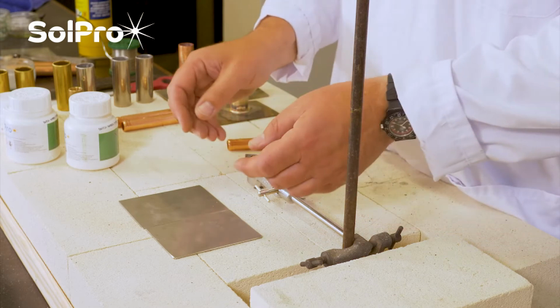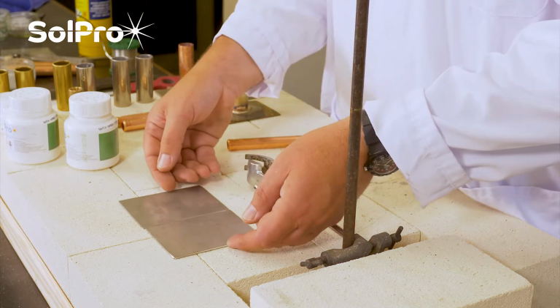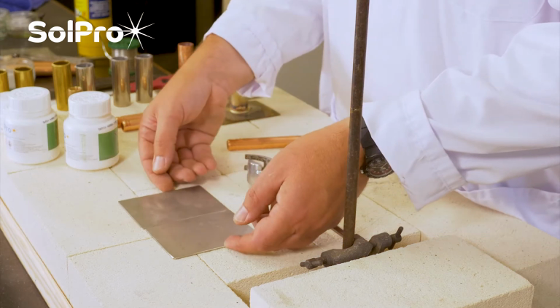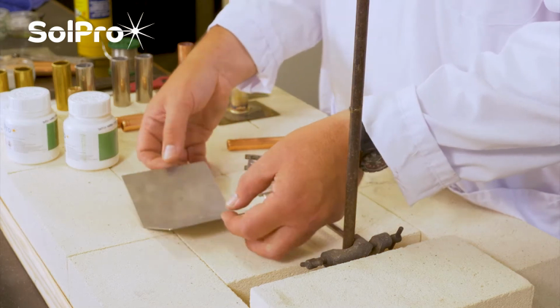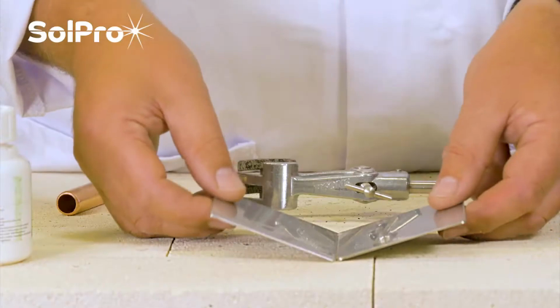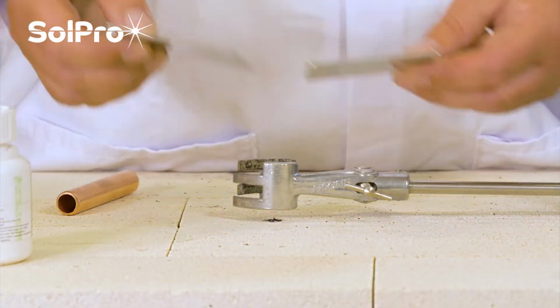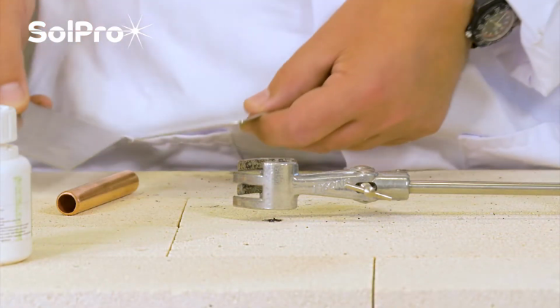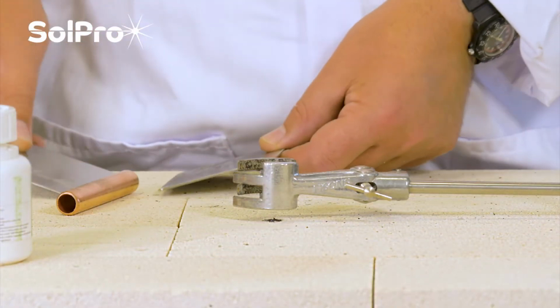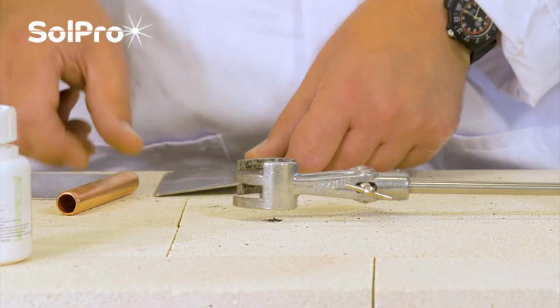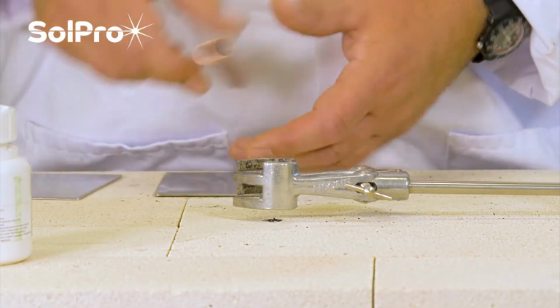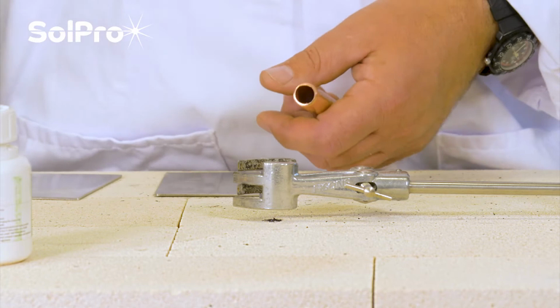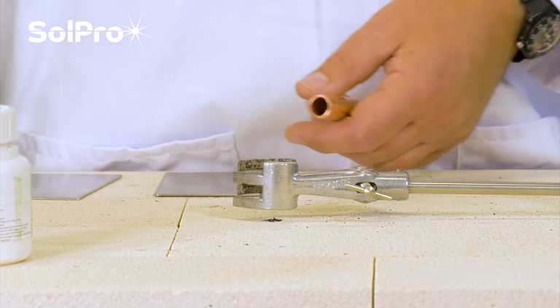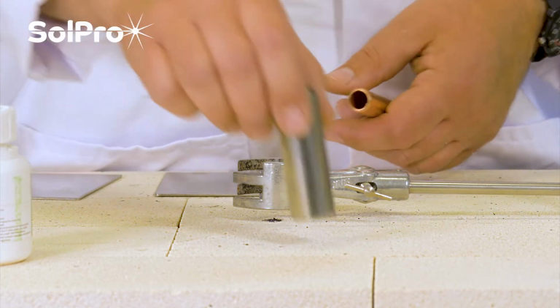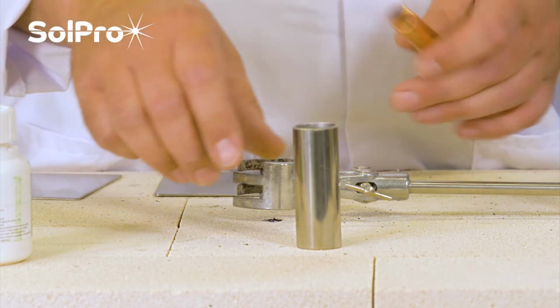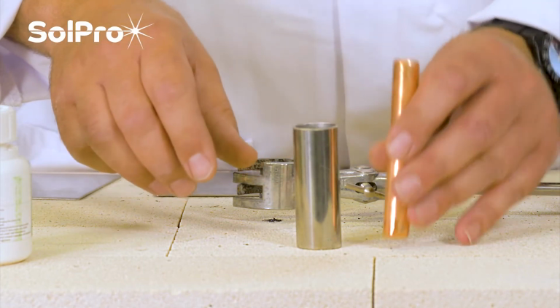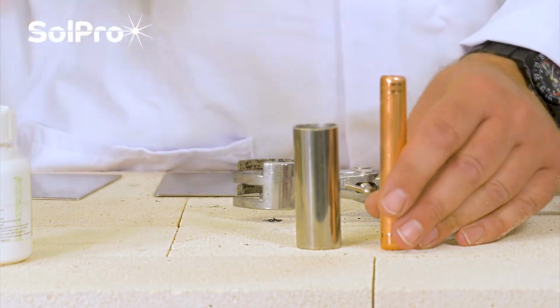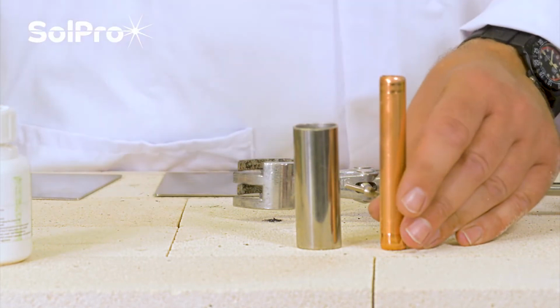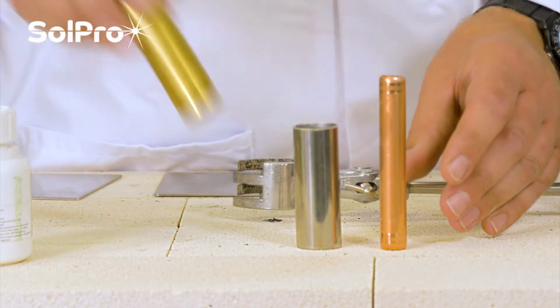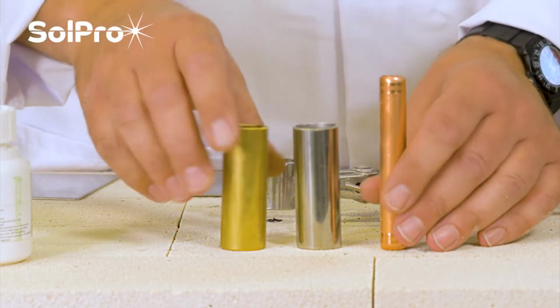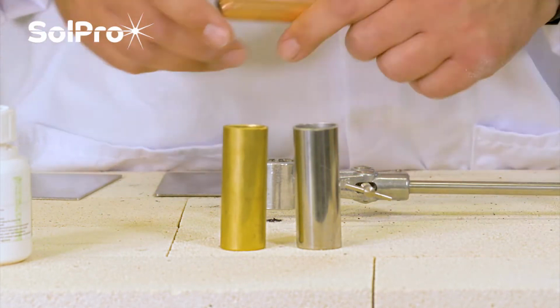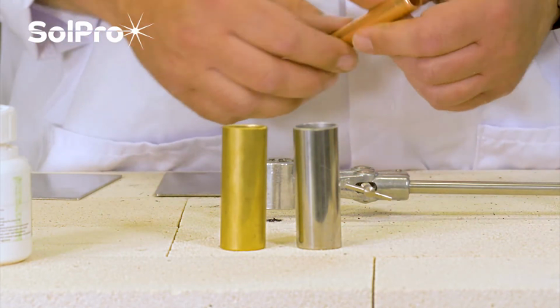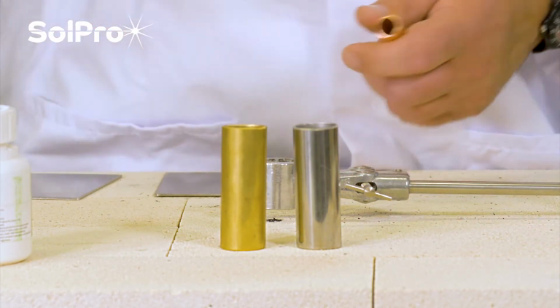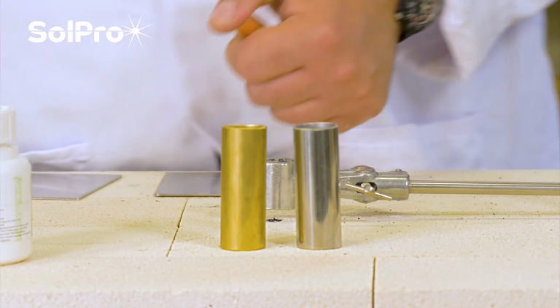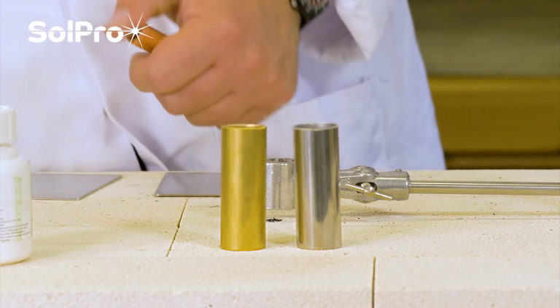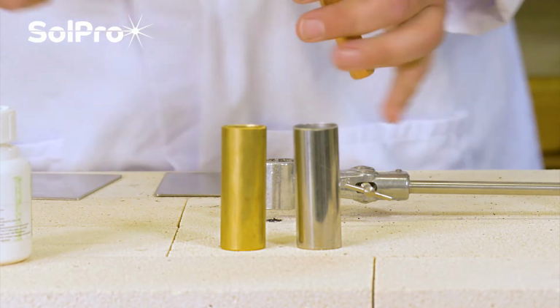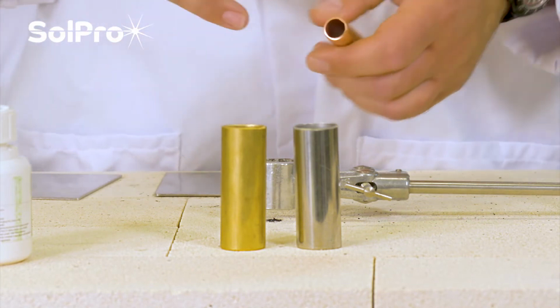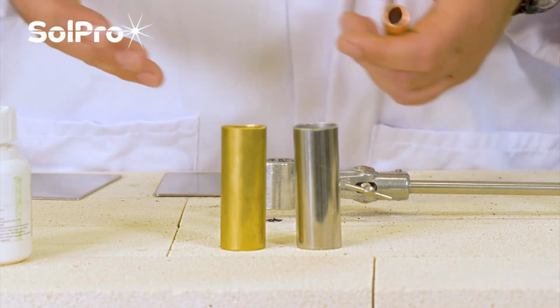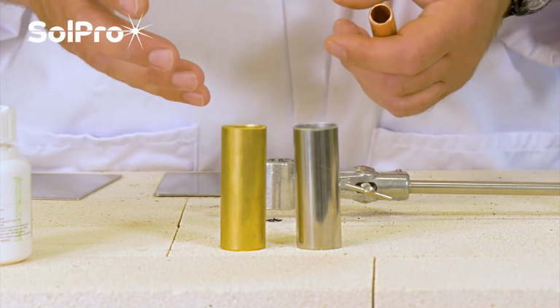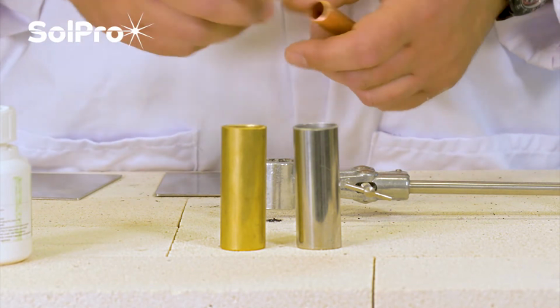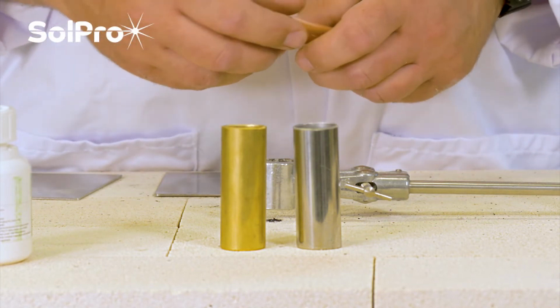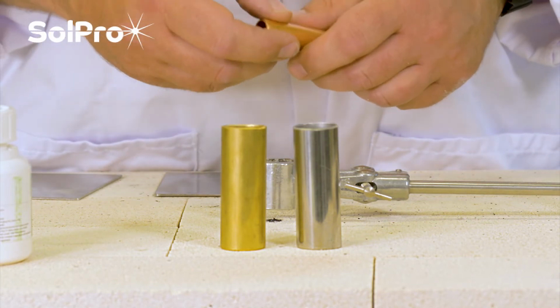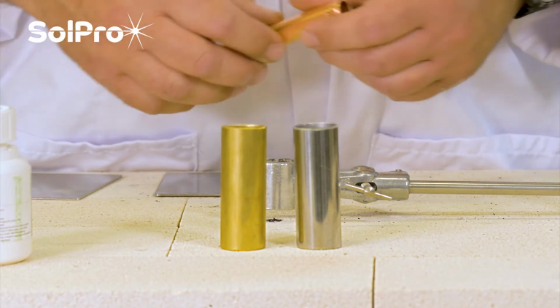If you want to fuse something together from dissimilar metals - for example, stainless with copper or brass - then at that stage you would need to use a brazing or soldering method.